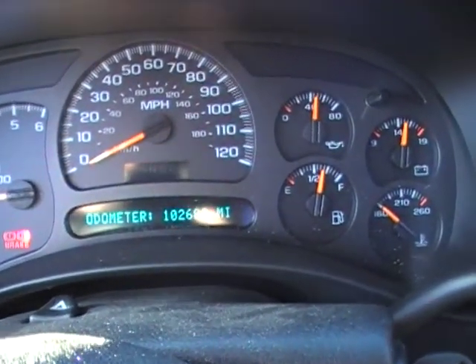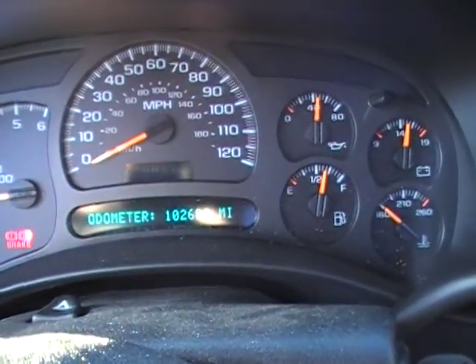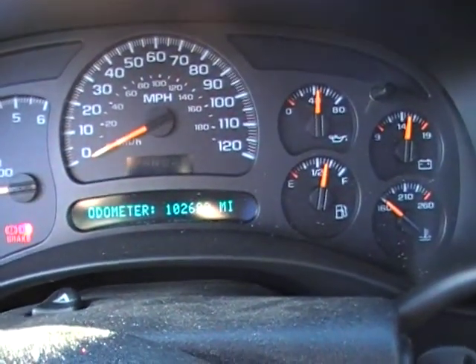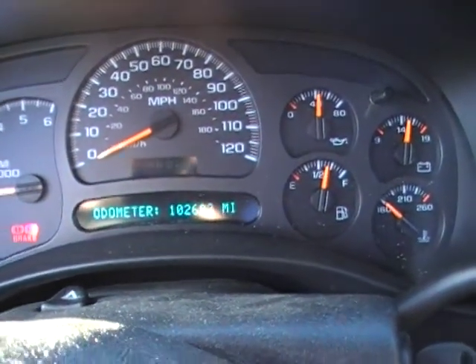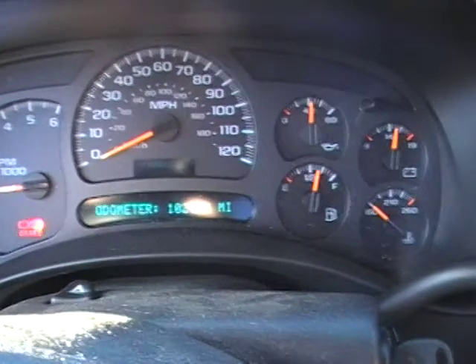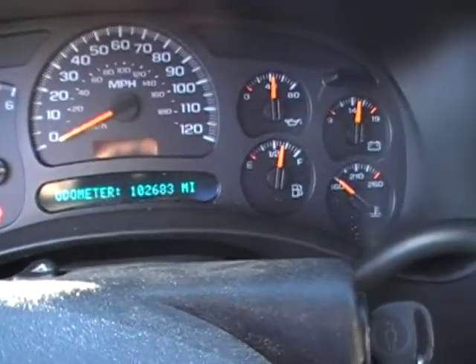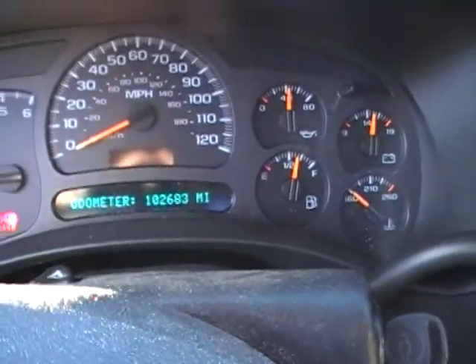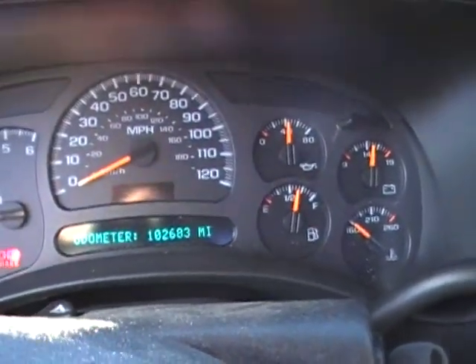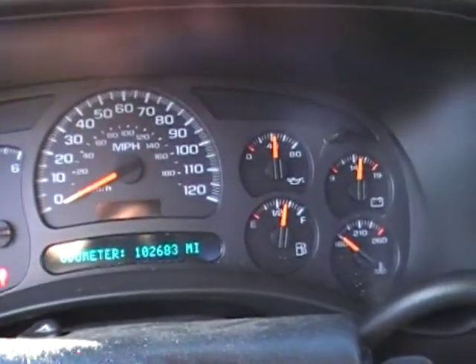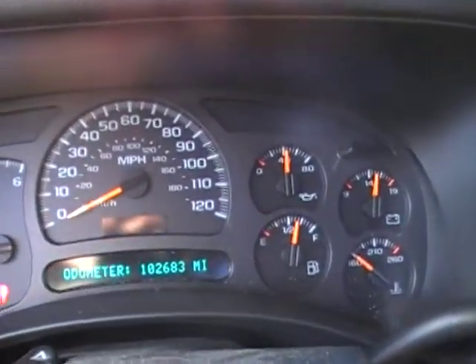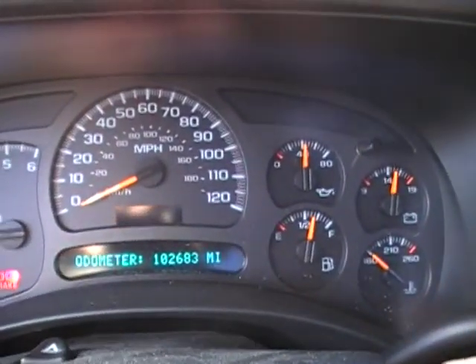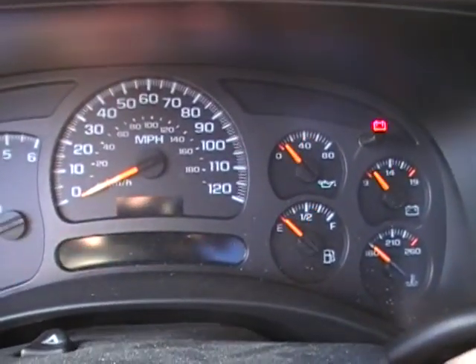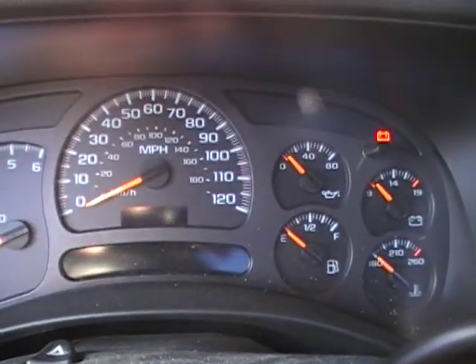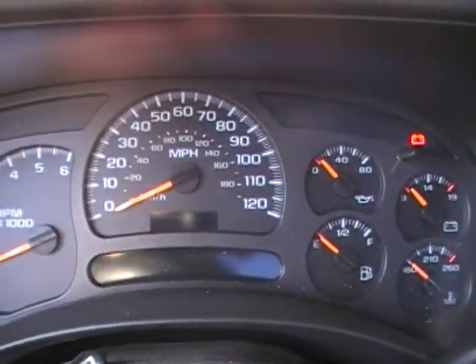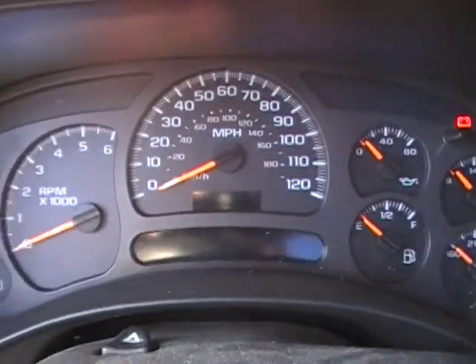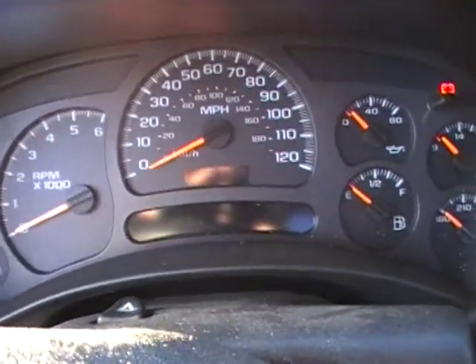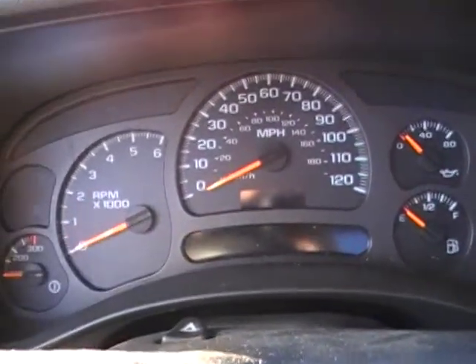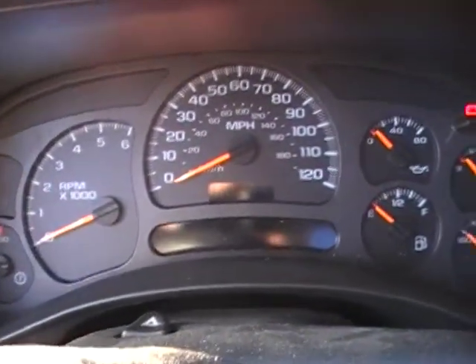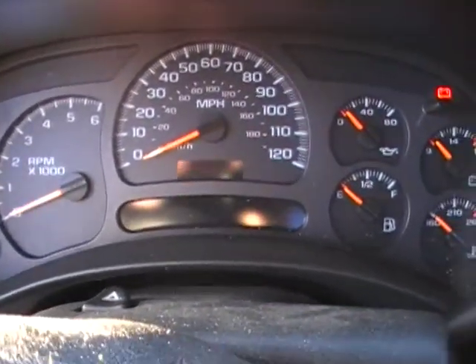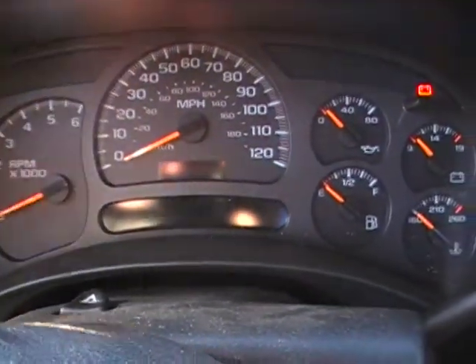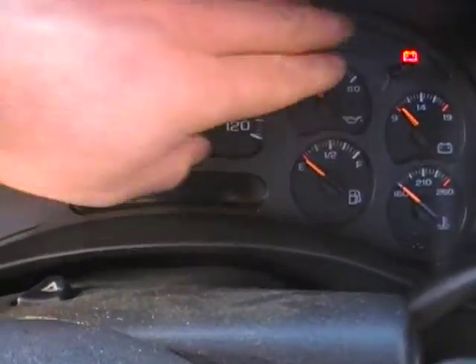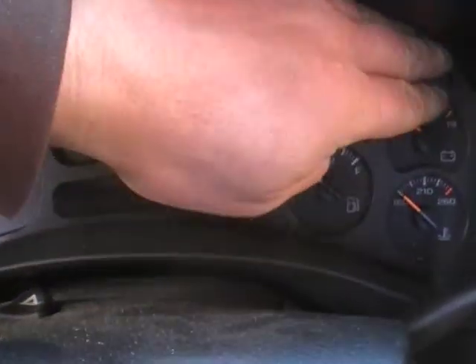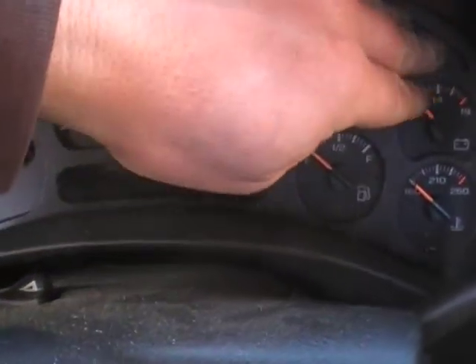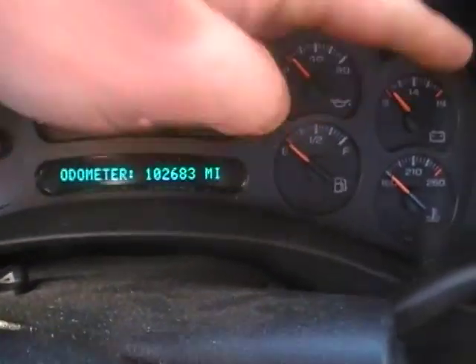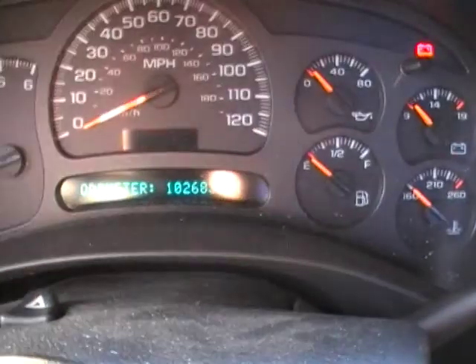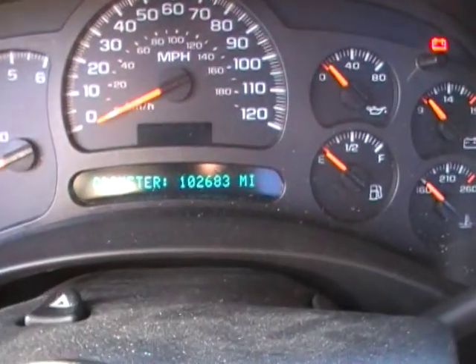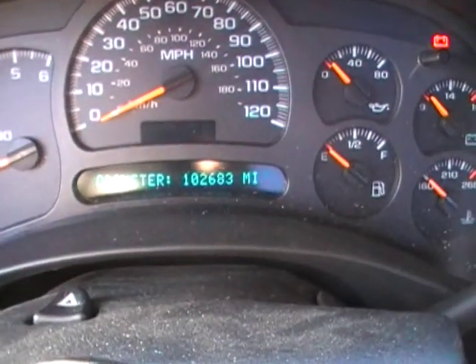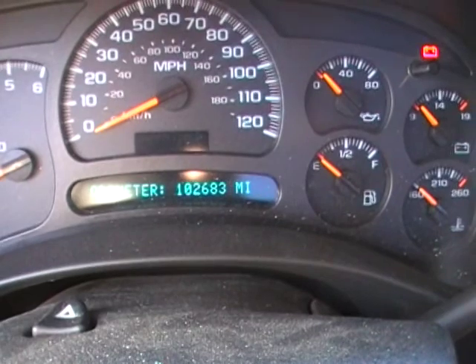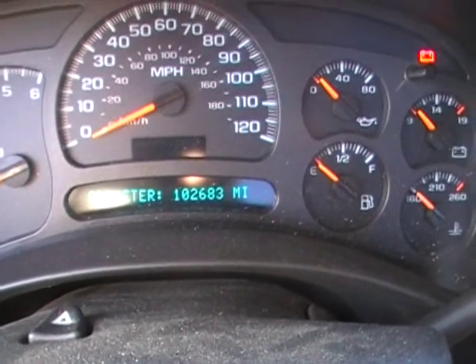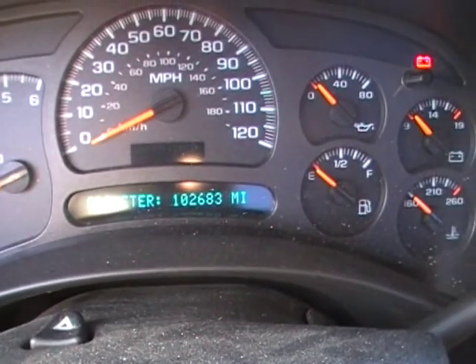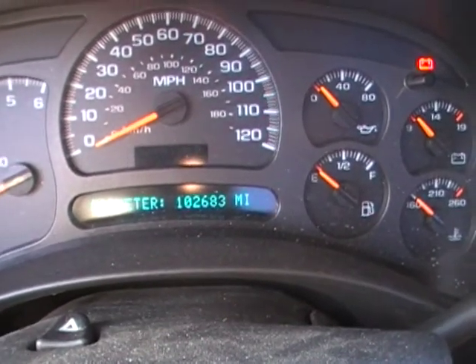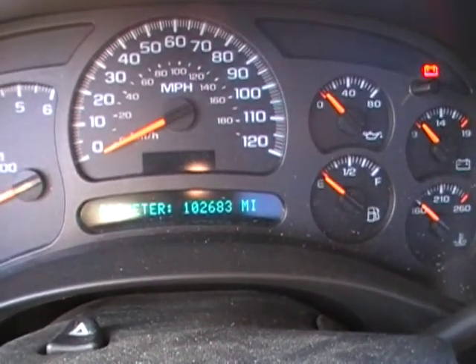If you're looking for a great running, low mileage 6-liter LS engine, we've got it. Give us a call here at Just Chevy Trucks. The number is 207-457-5500. Thanks.